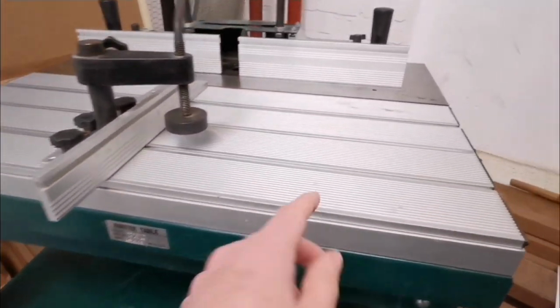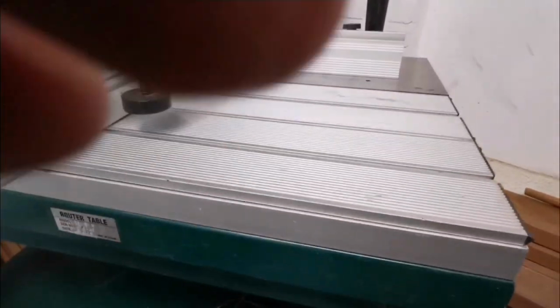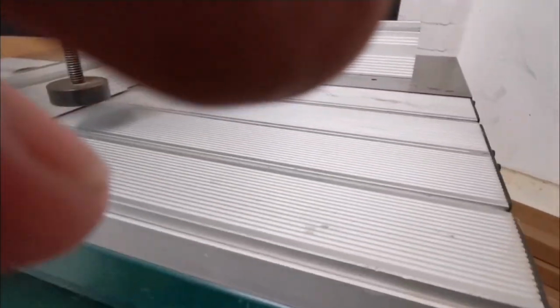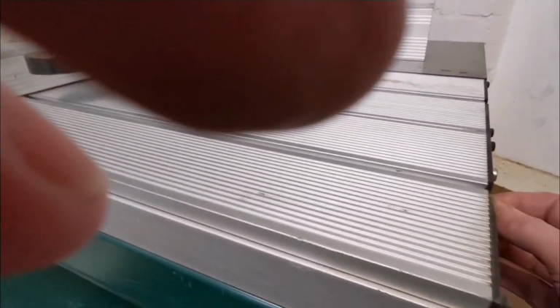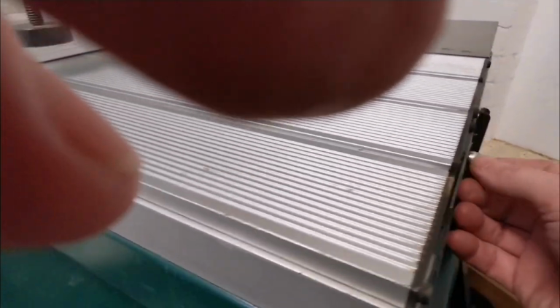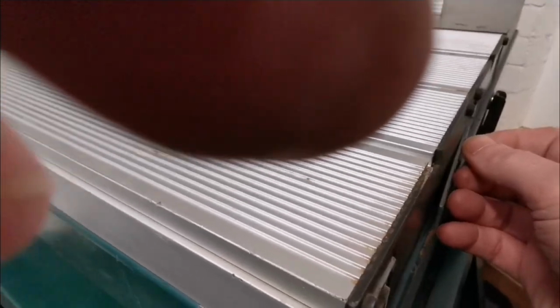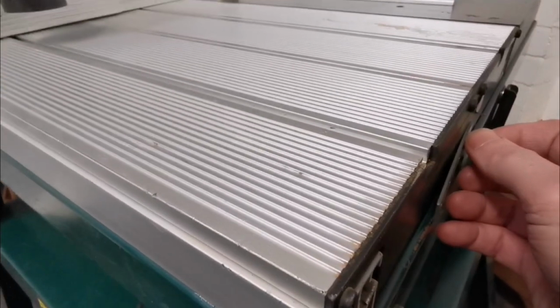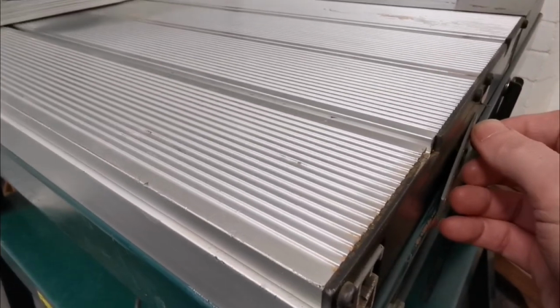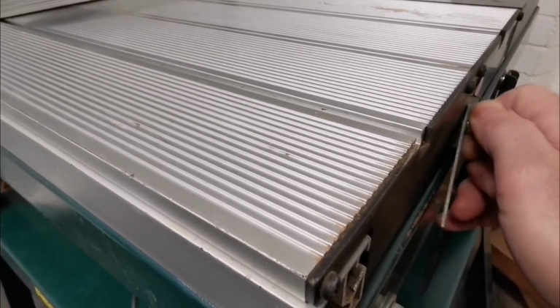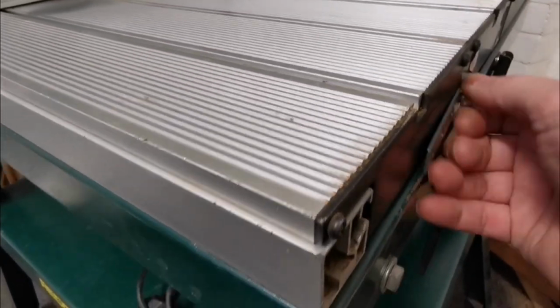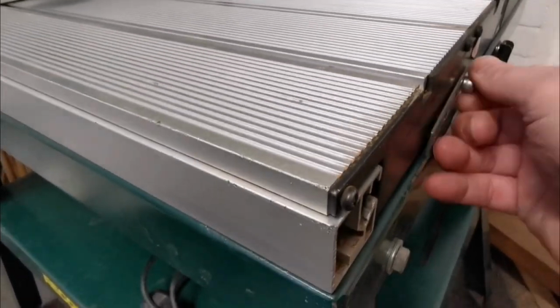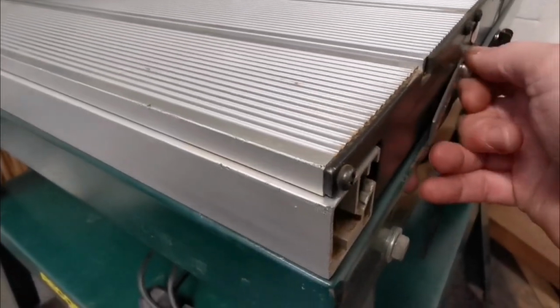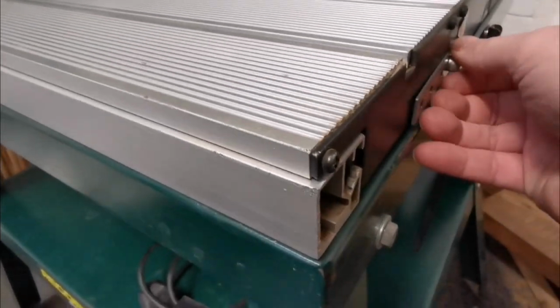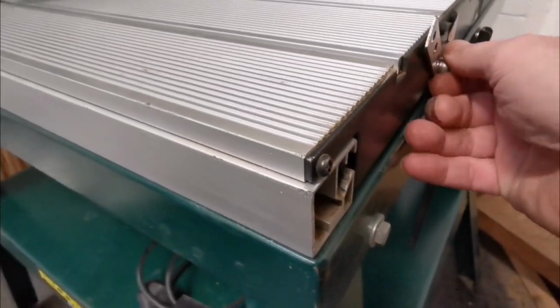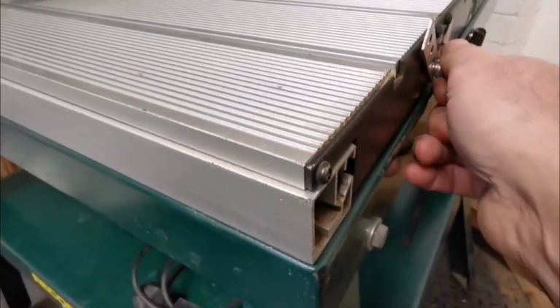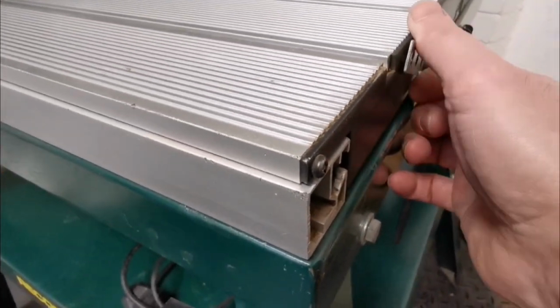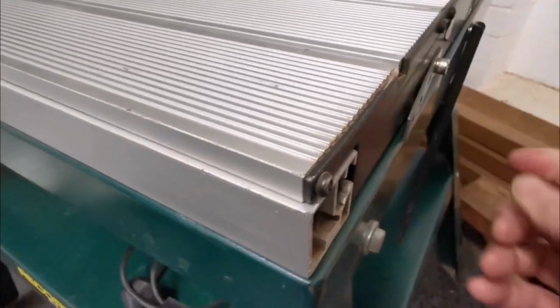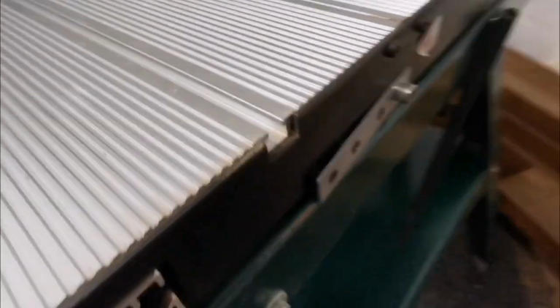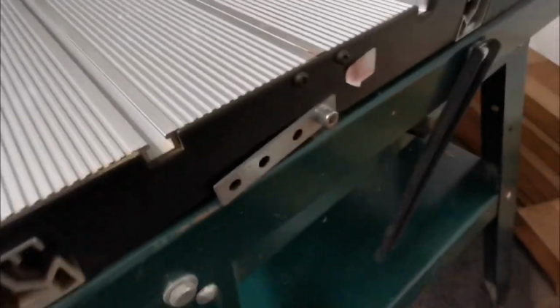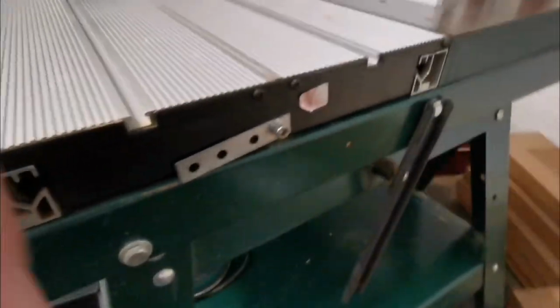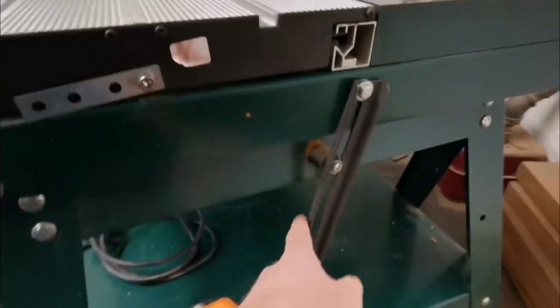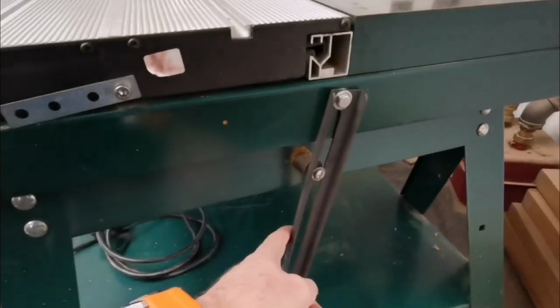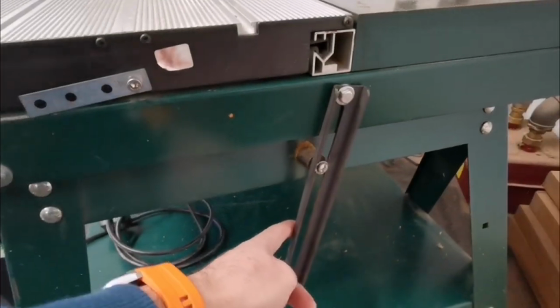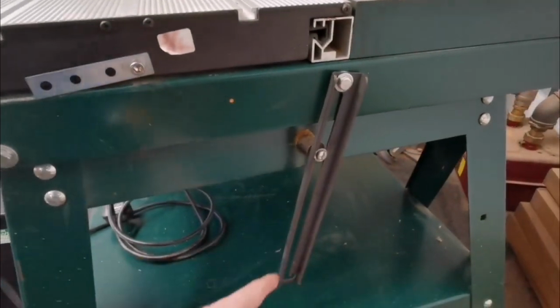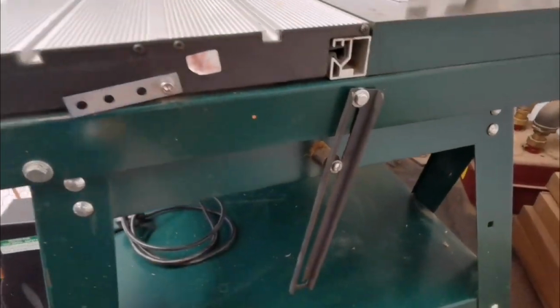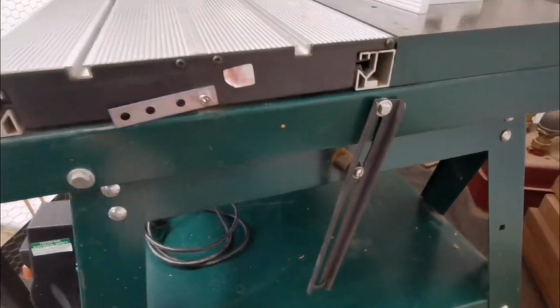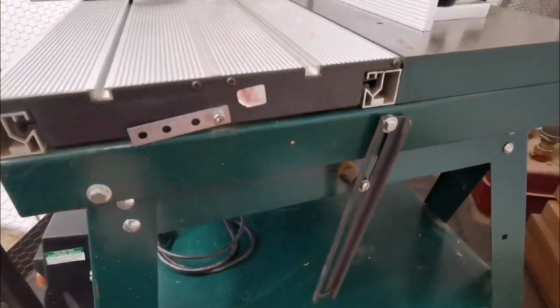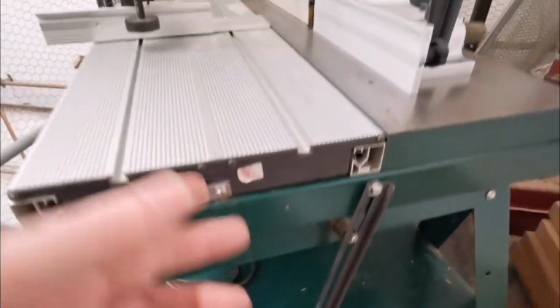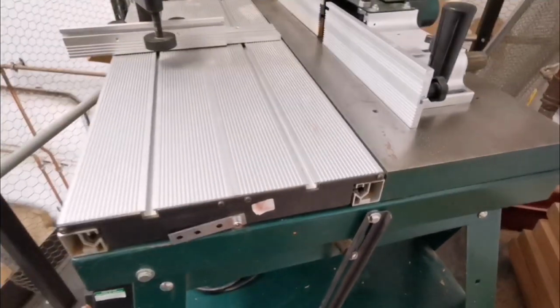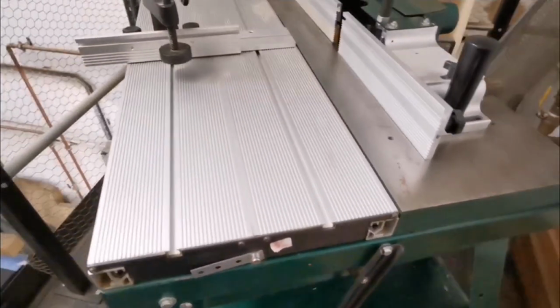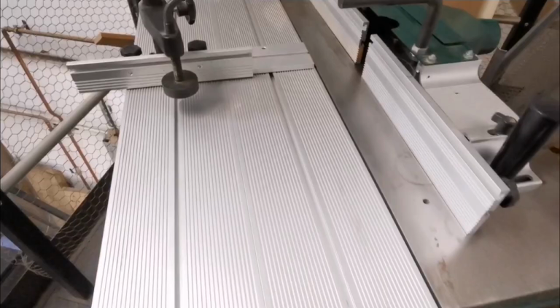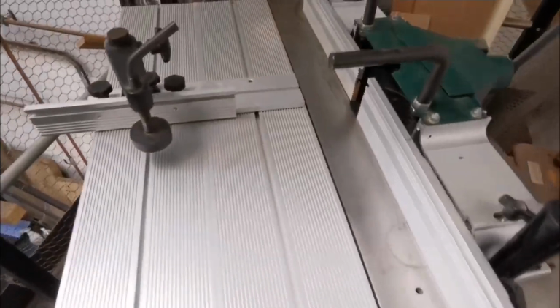This is a sliding table, so you can just tighten this up and move that out the way. The later models have gas struts but it lifts up pretty easy — it's not too much trouble.